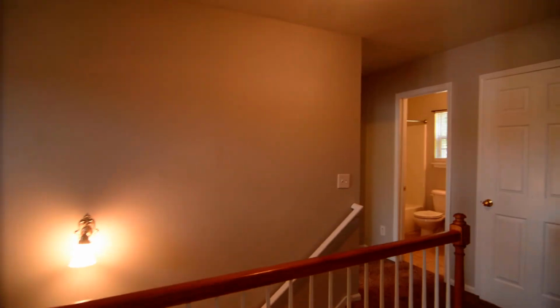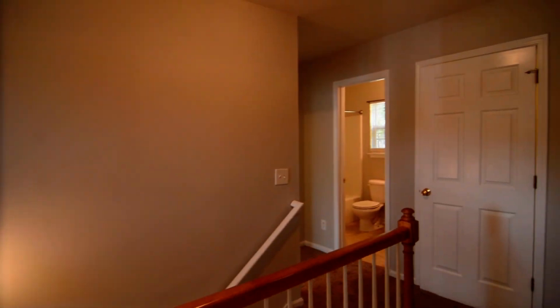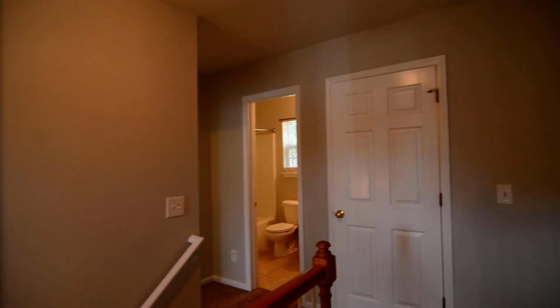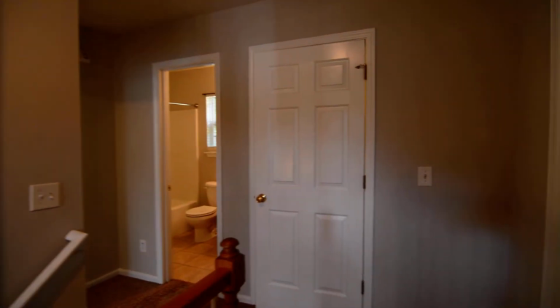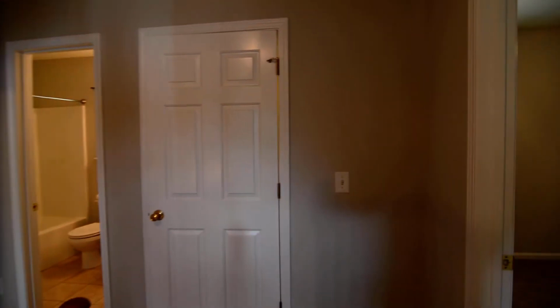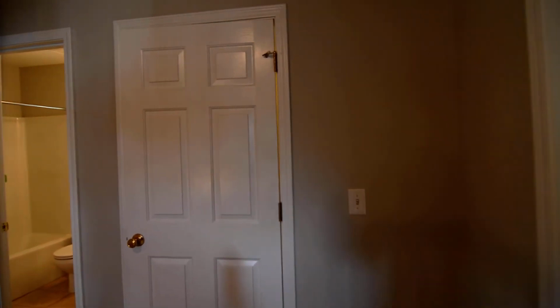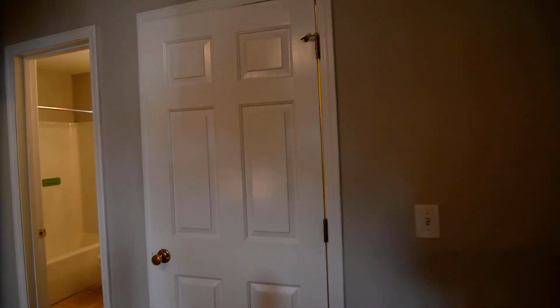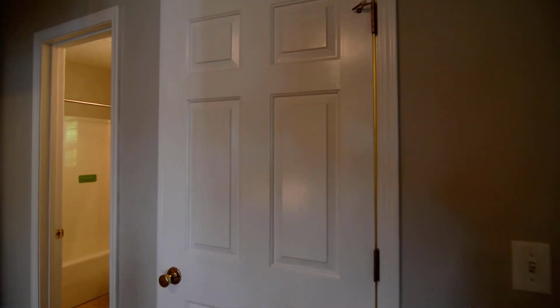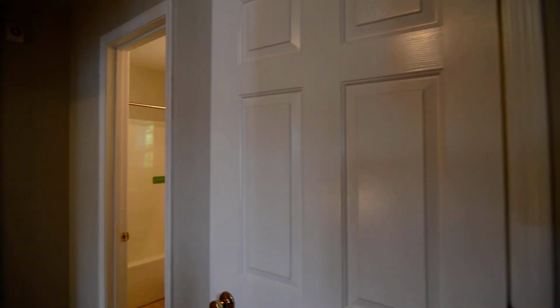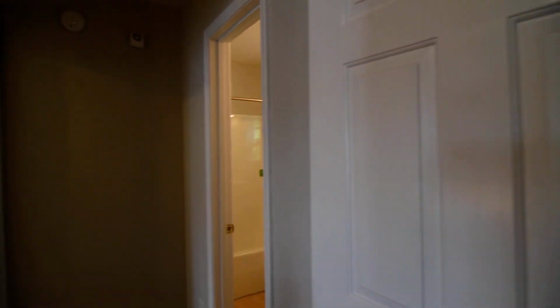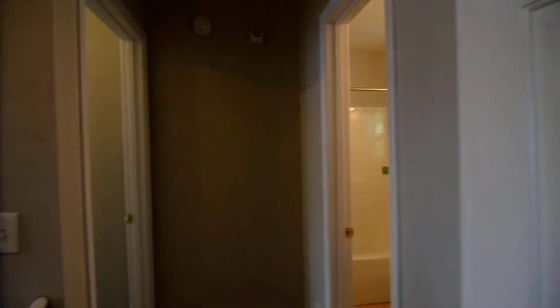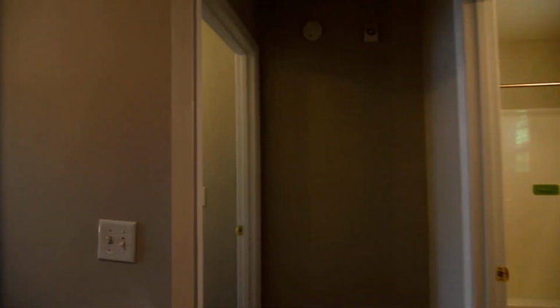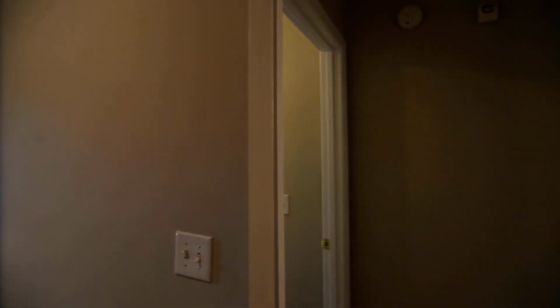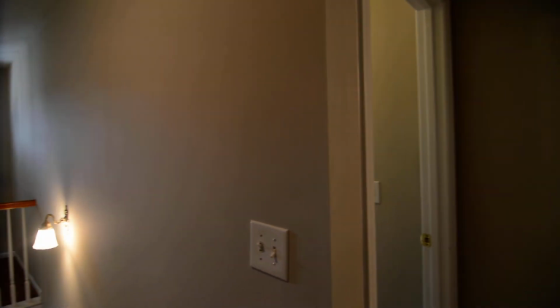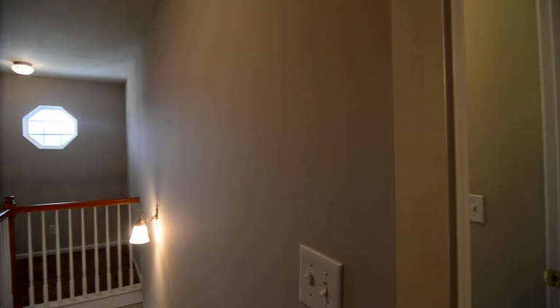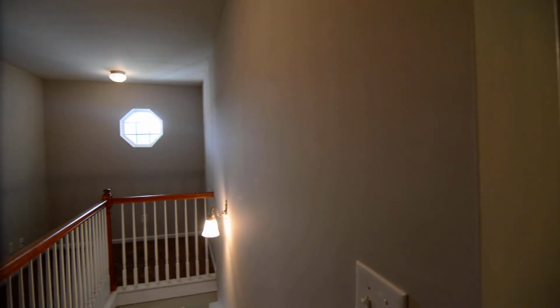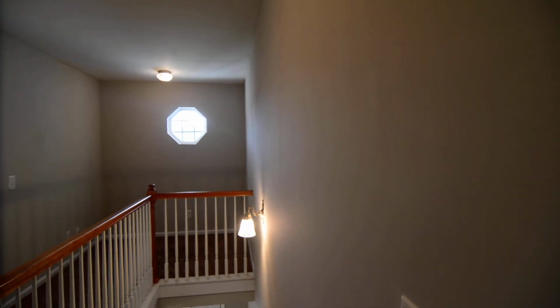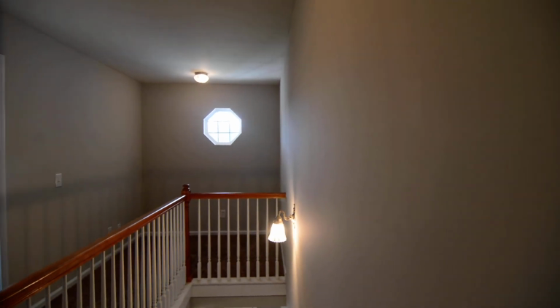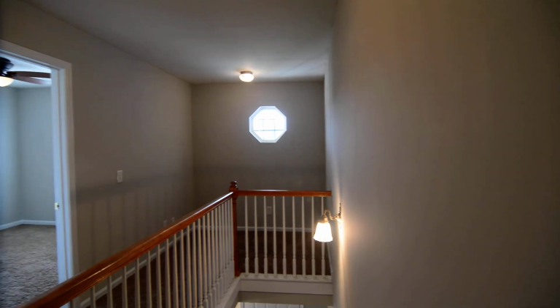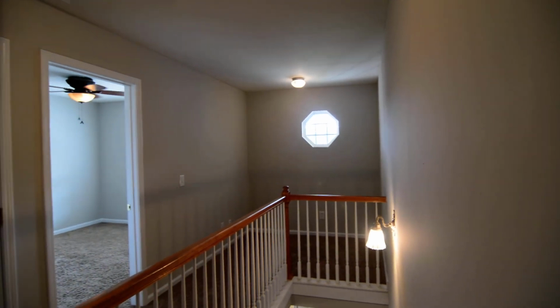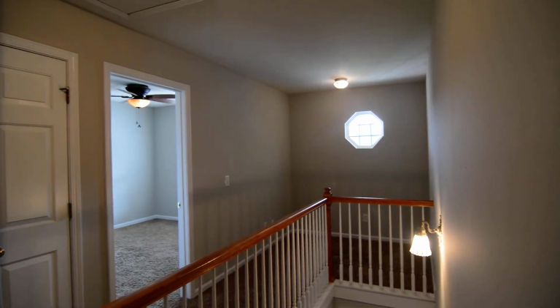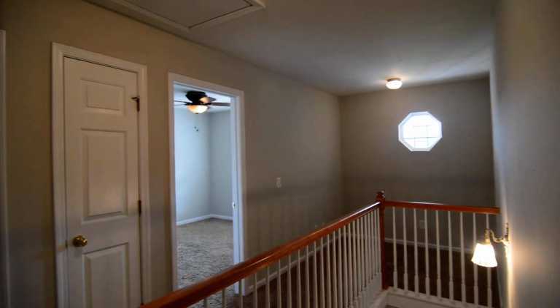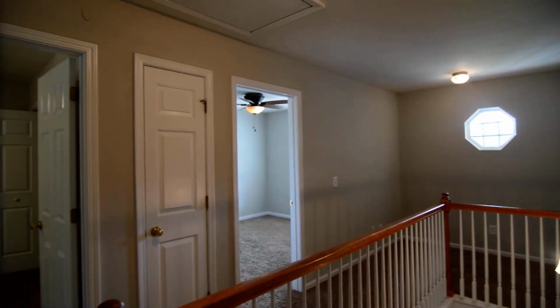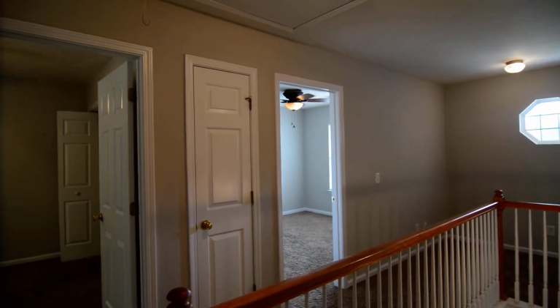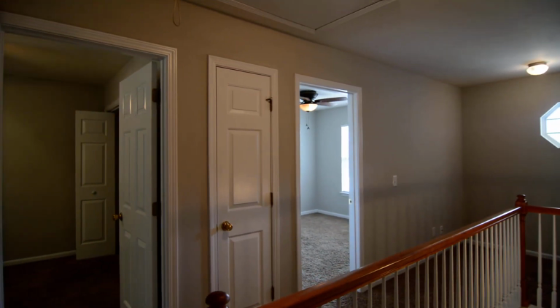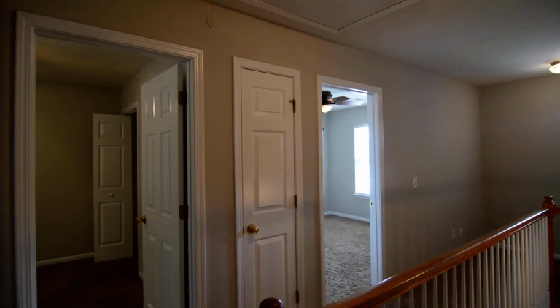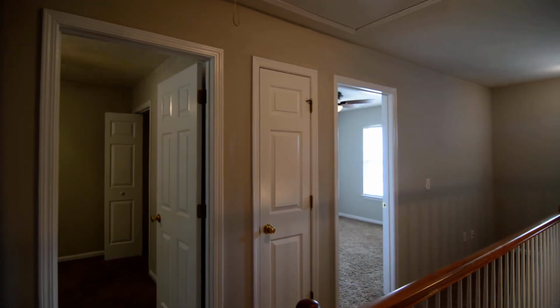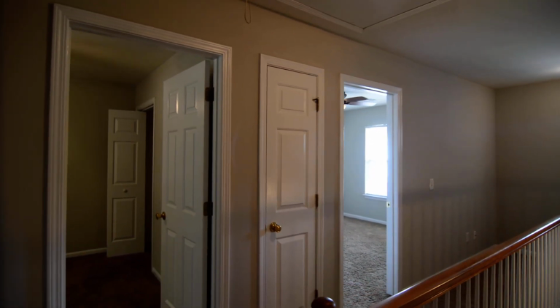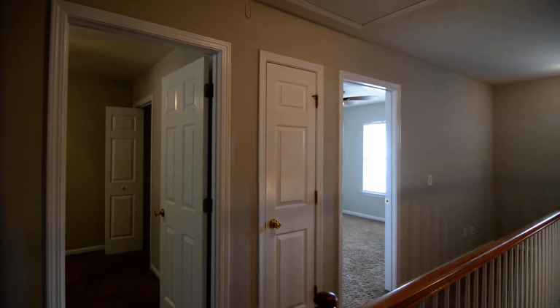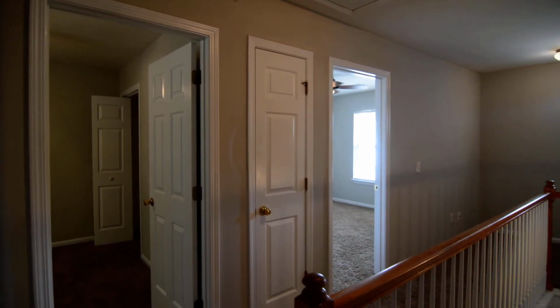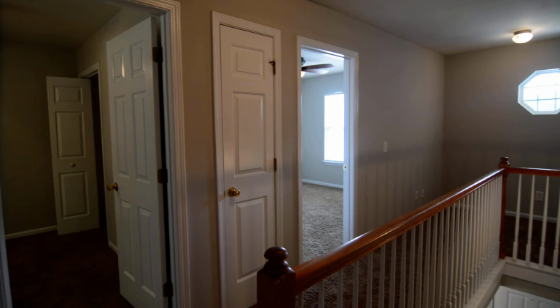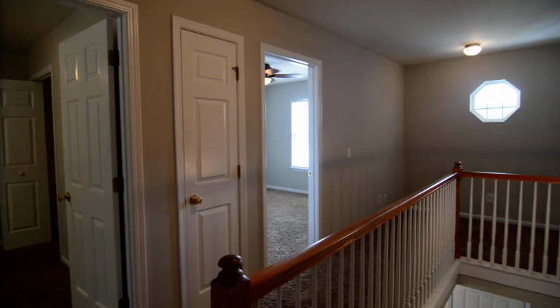That completes our tour of this lovely home. Again, the address is 109 Yoshino Circle in Lexington. You can find out more information by visiting our website at turnerproperties.com, or give us a call at 803-407-8522.